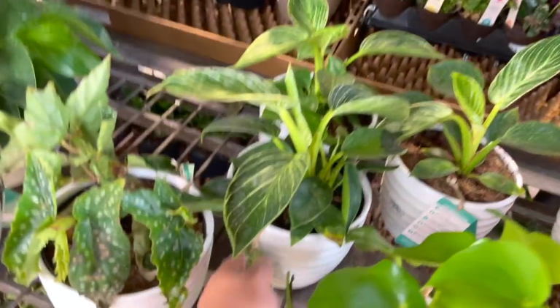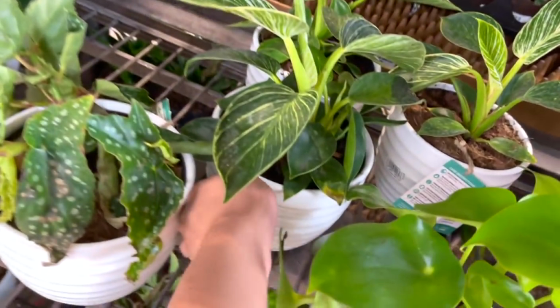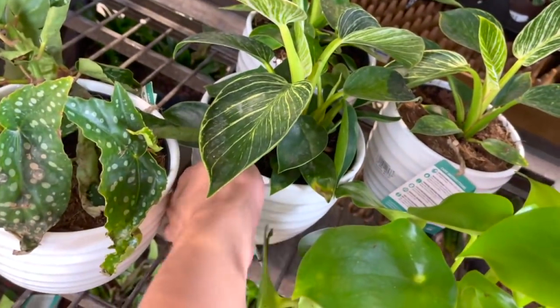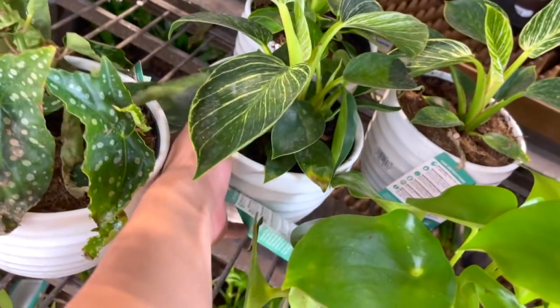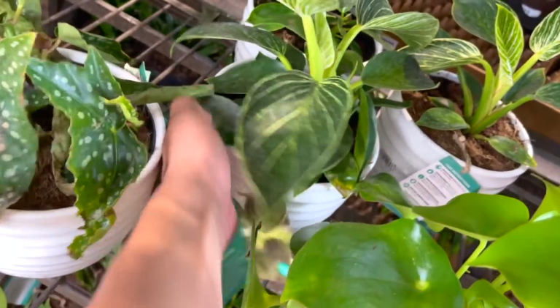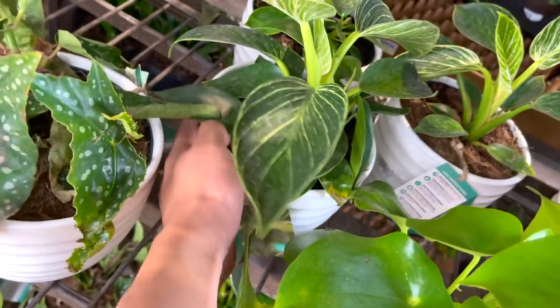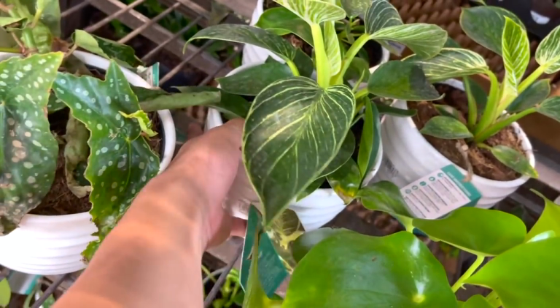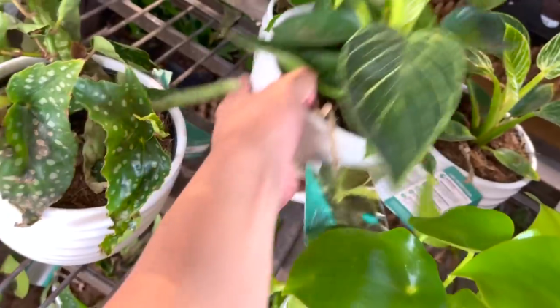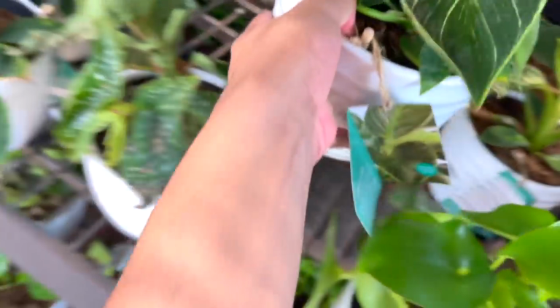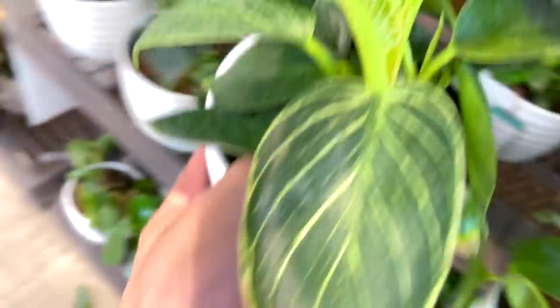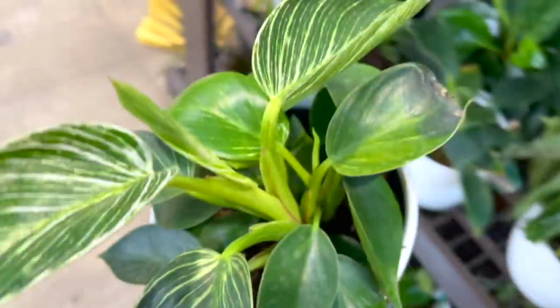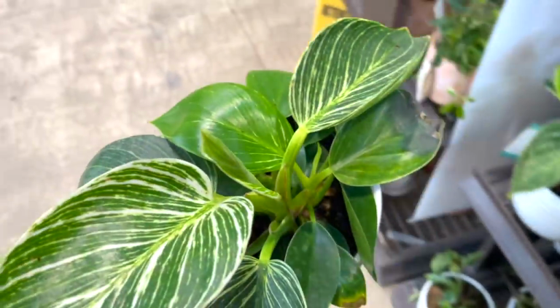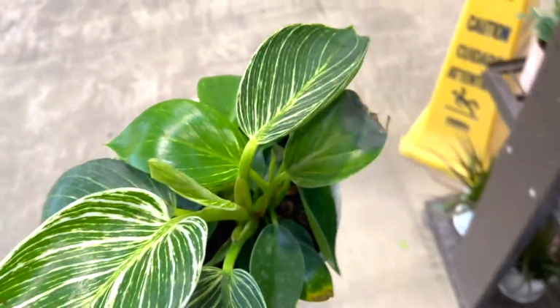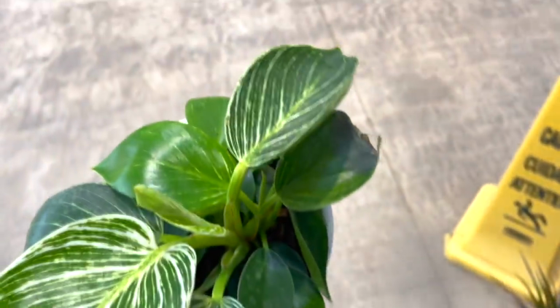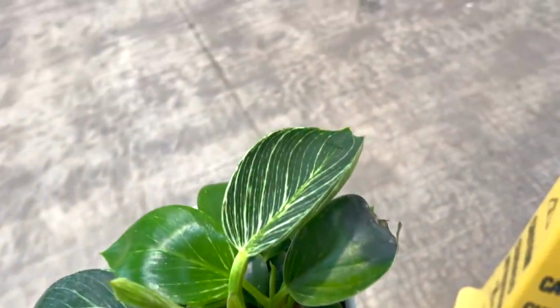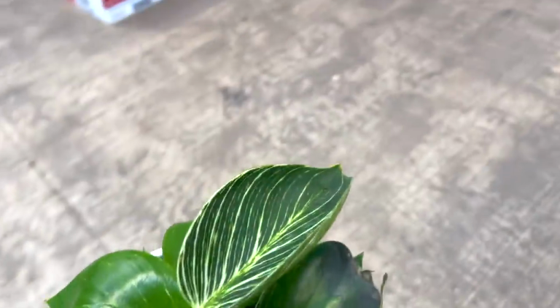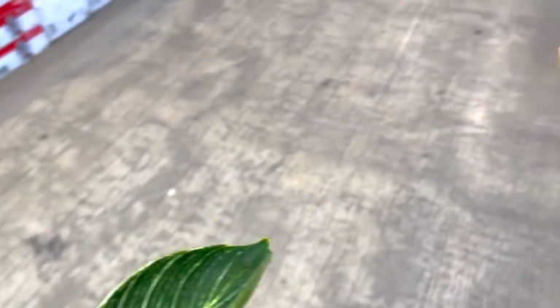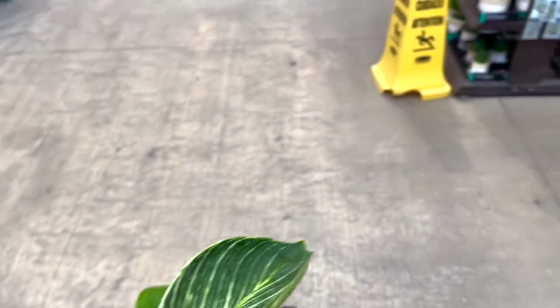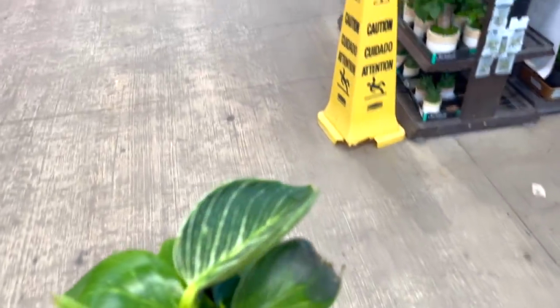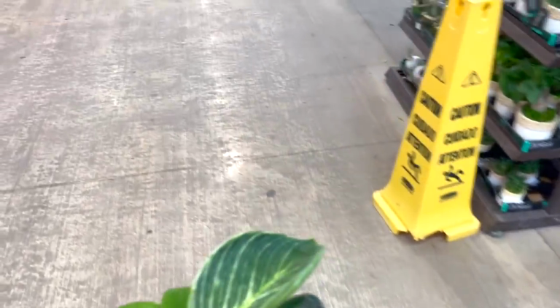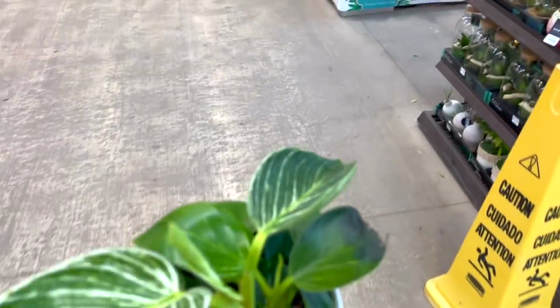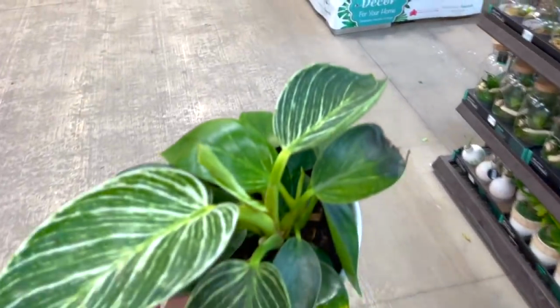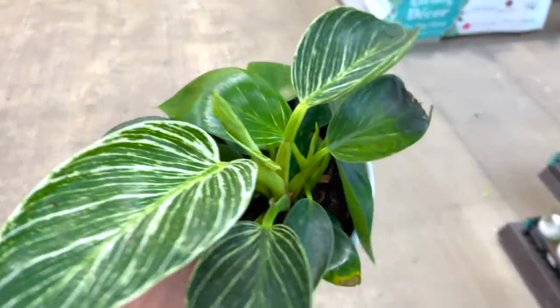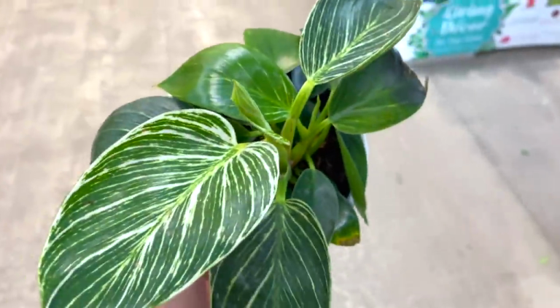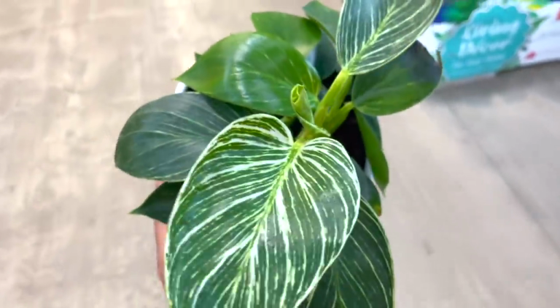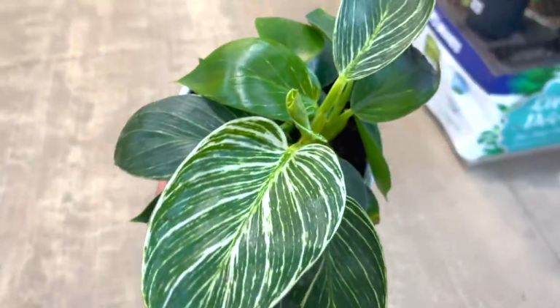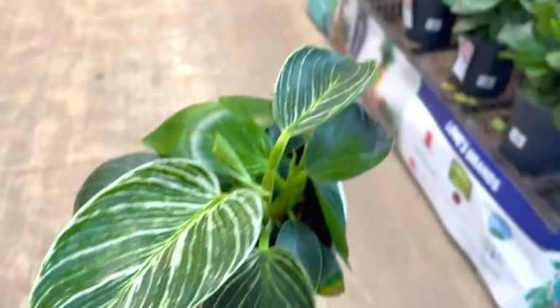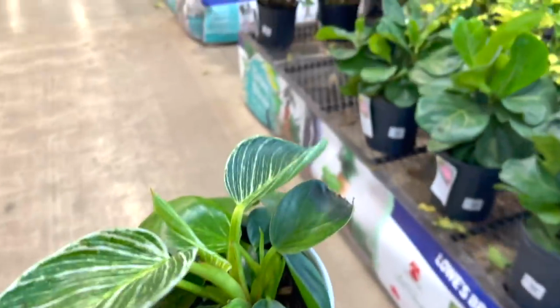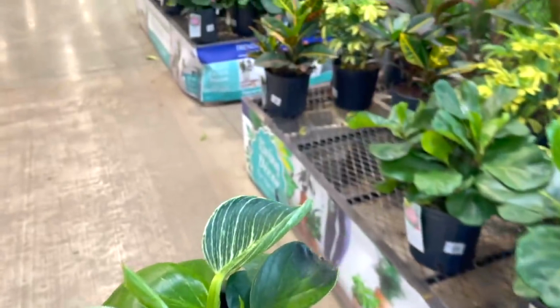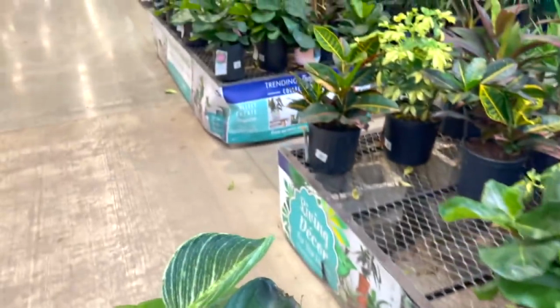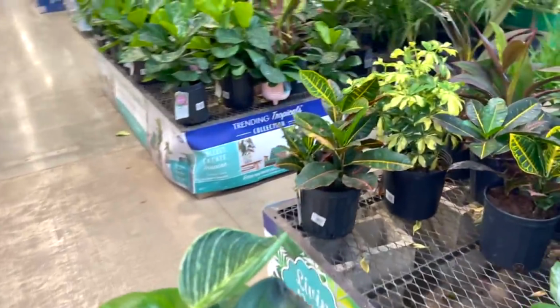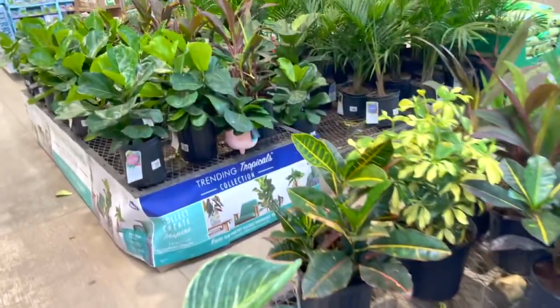This one's kind of cute. This one's cute. I'm going to take a thumbnail photo. There are a lot of employees around — I'm a little nervous.